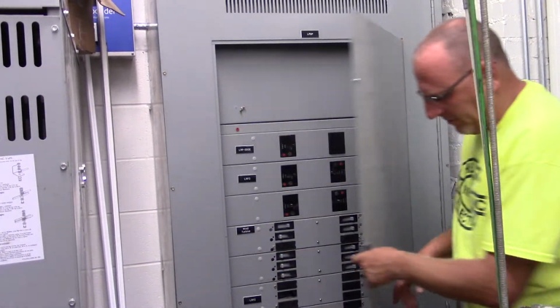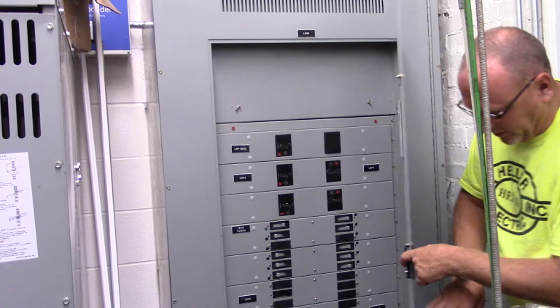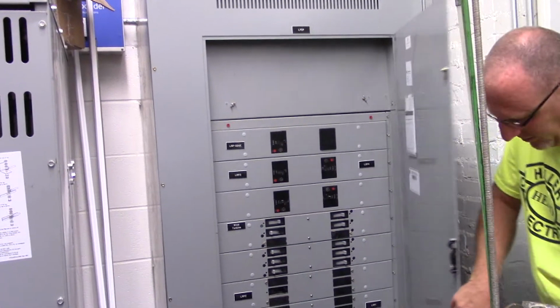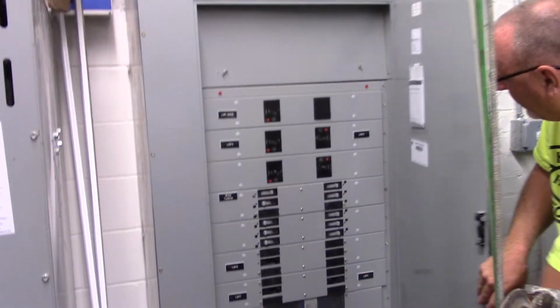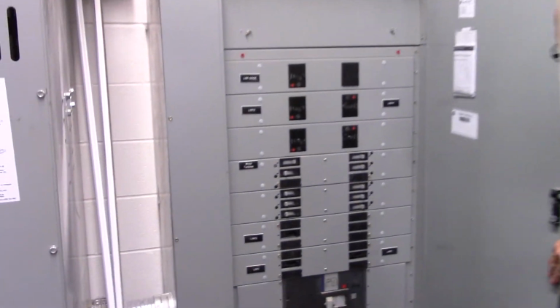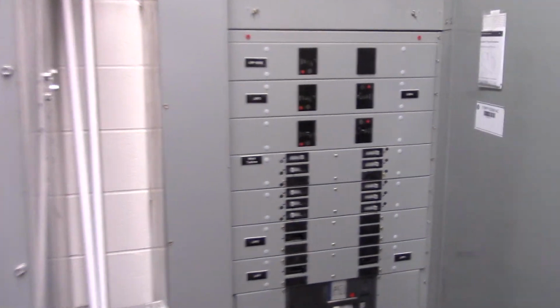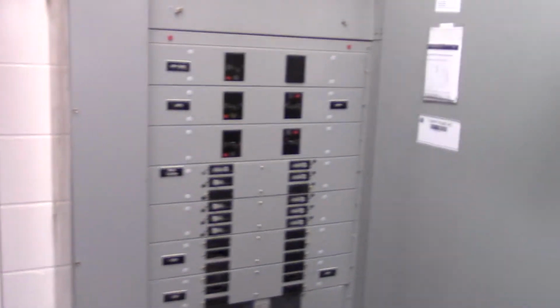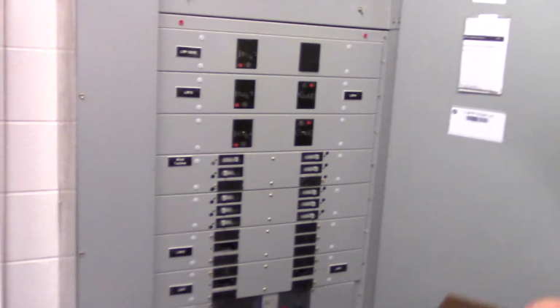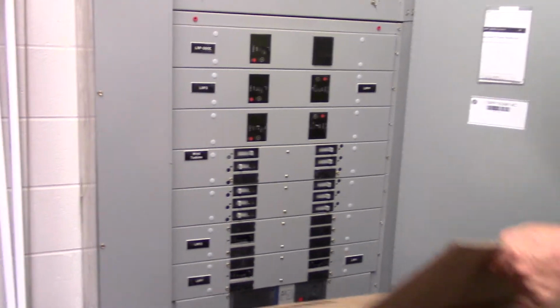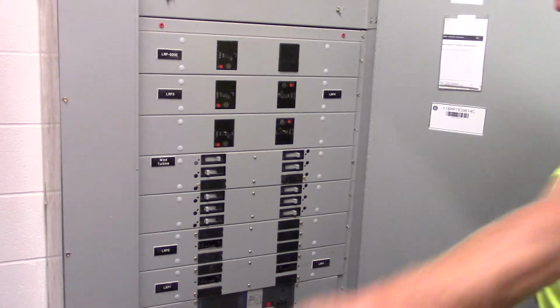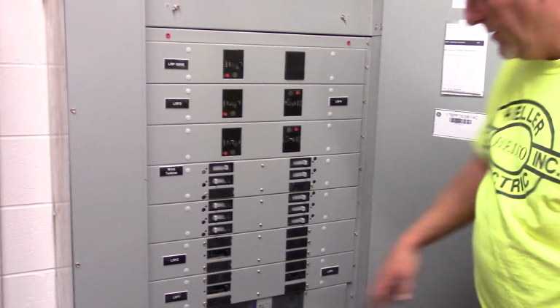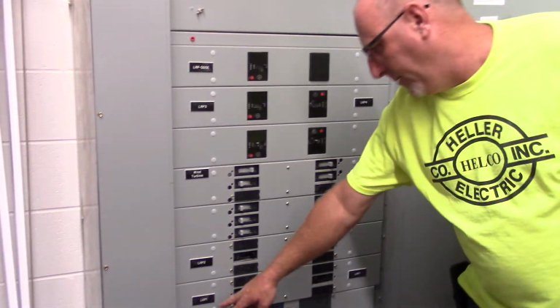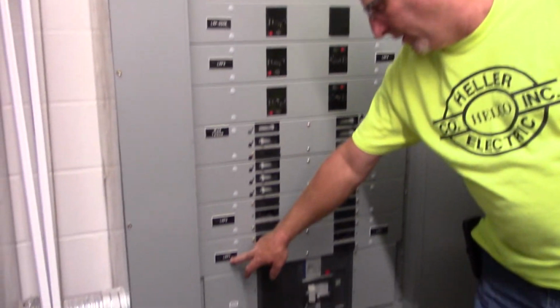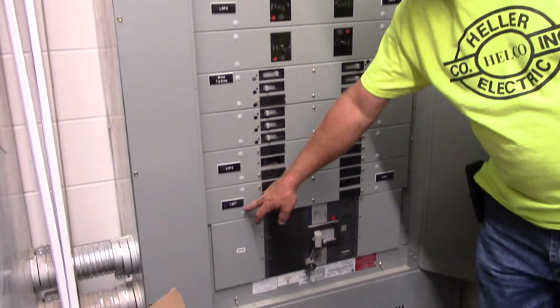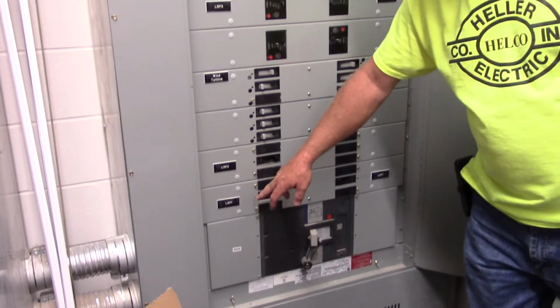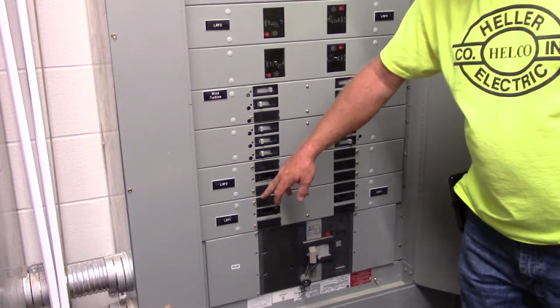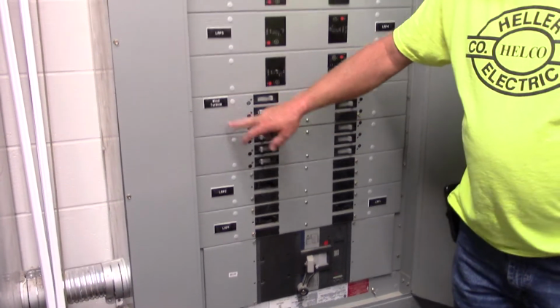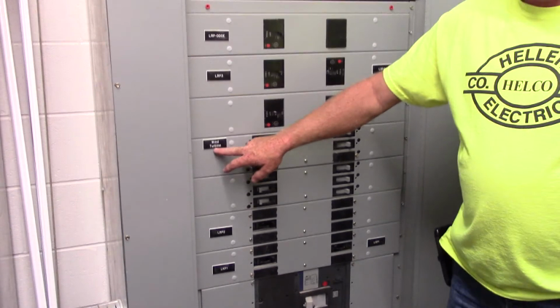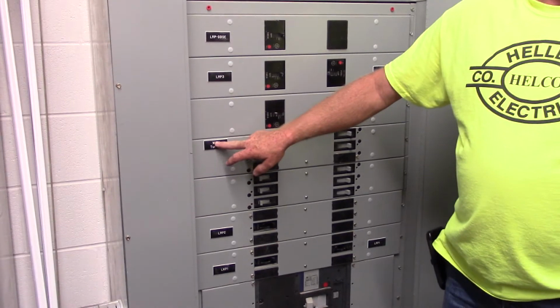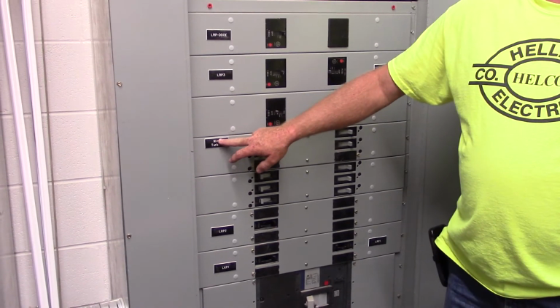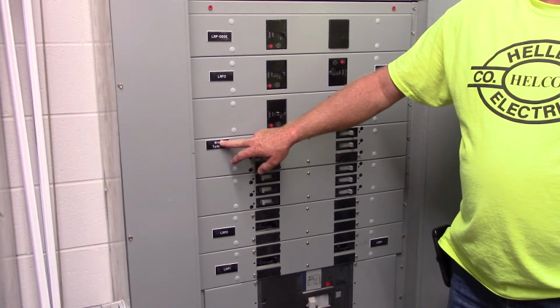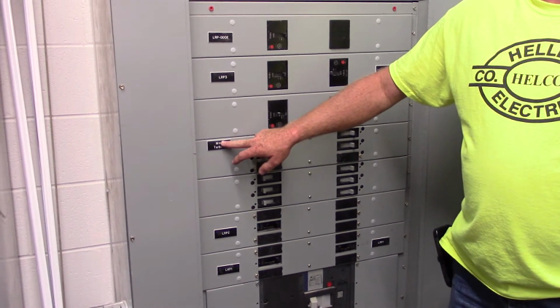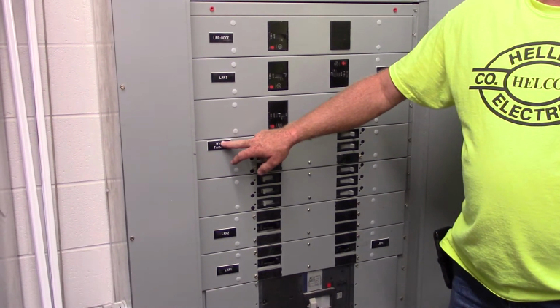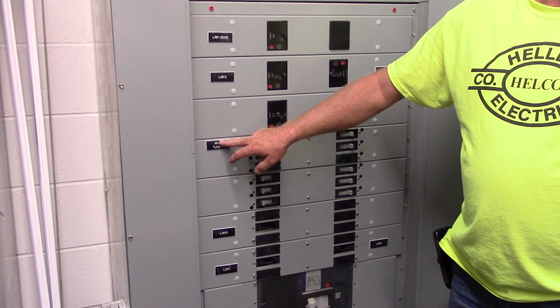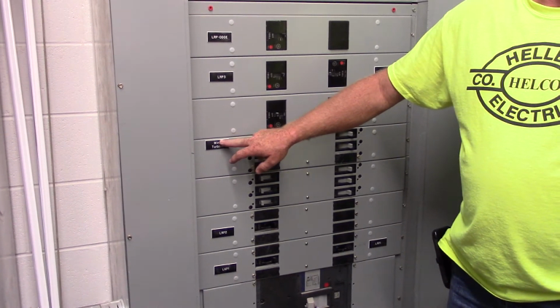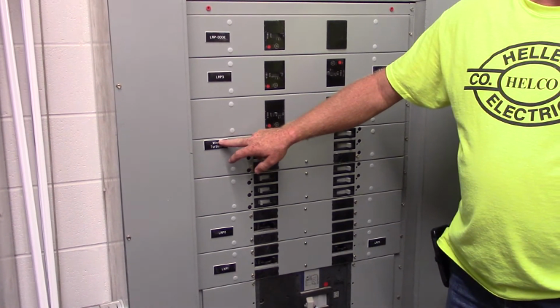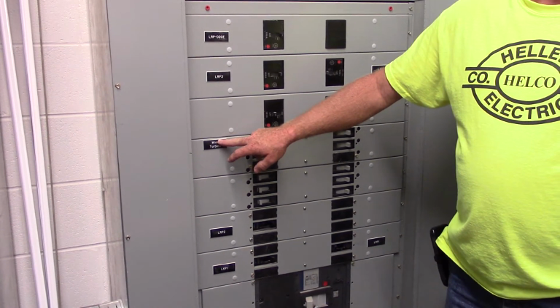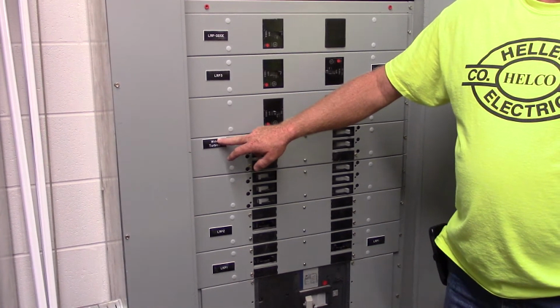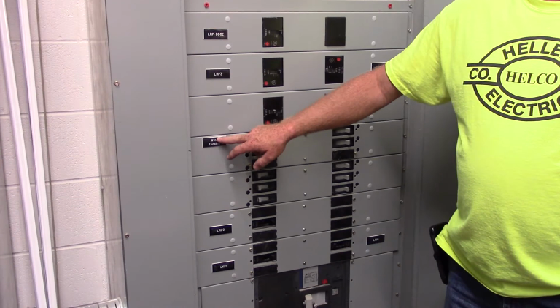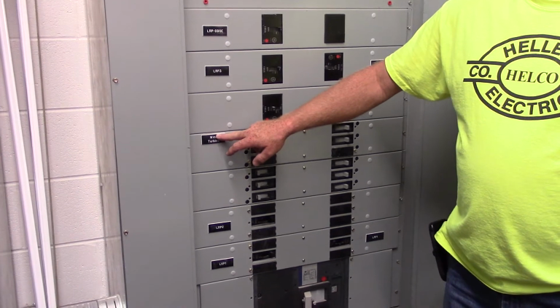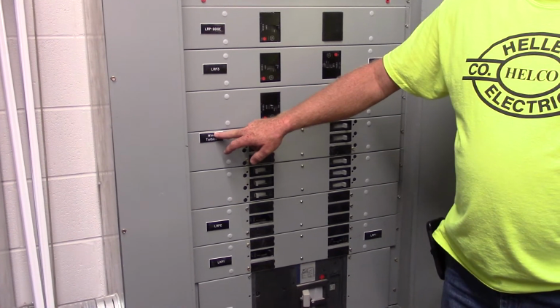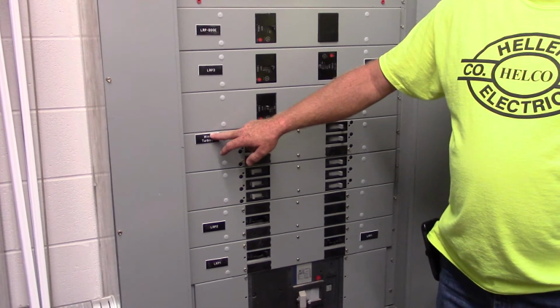Everything in here is labeled too. LKP-1, that's the kitchen panel. That's the wind turbine that's on the roof — you don't need to worry anything about that. It stays on. You really don't get much out of it; it's more for aesthetics.